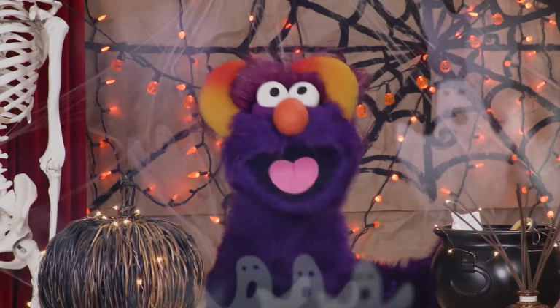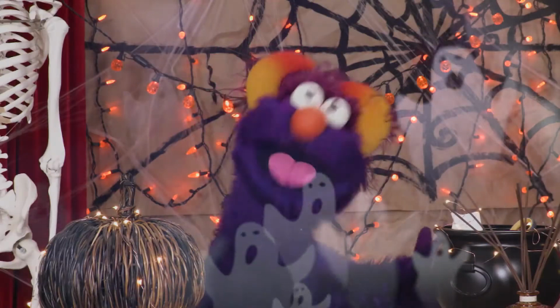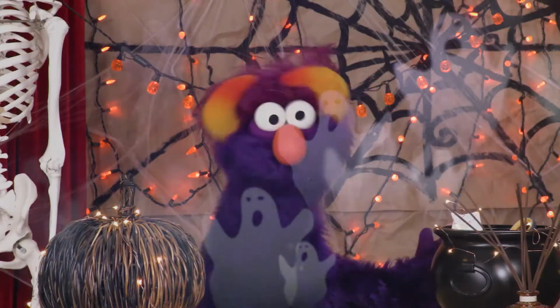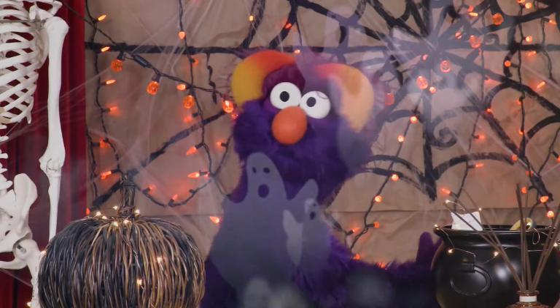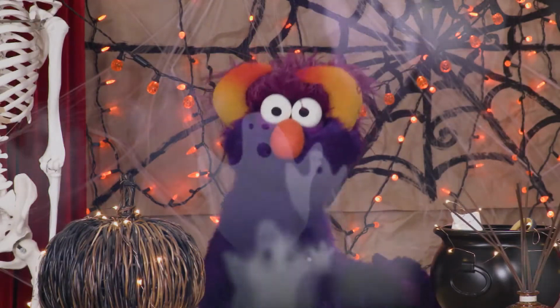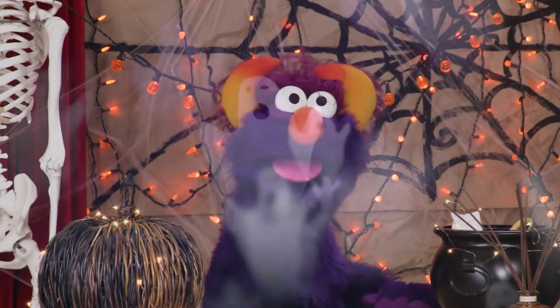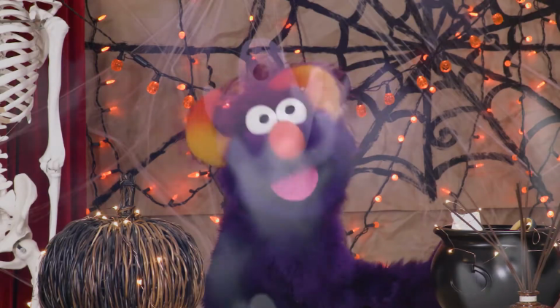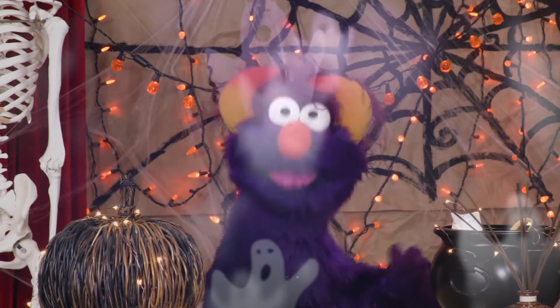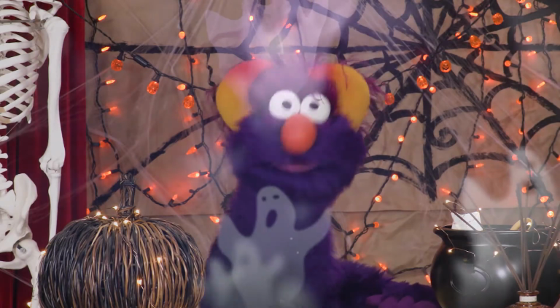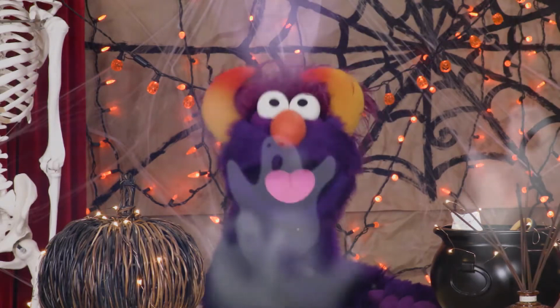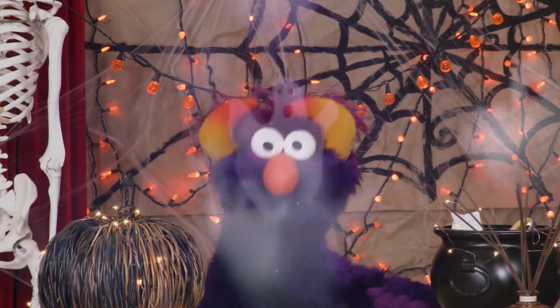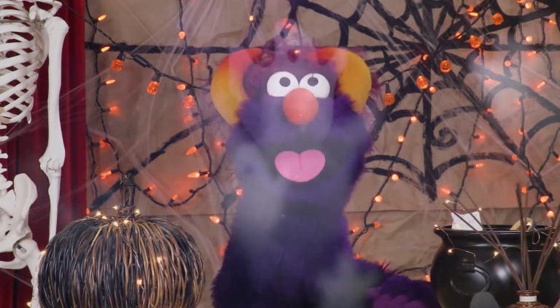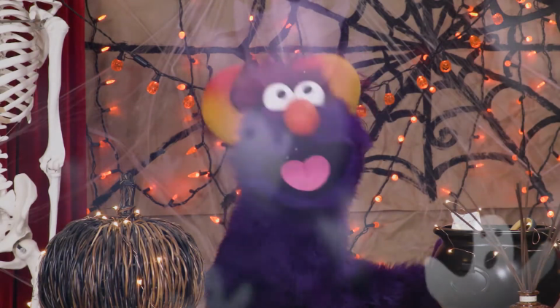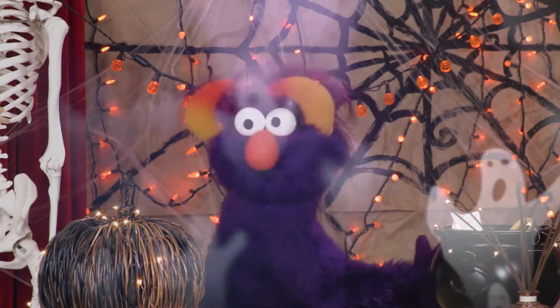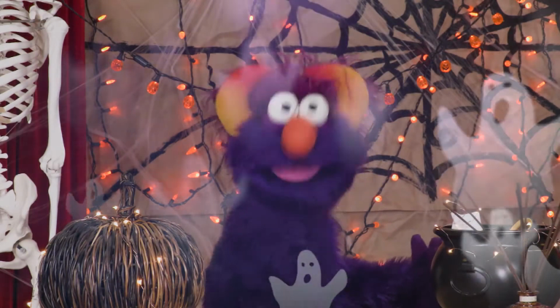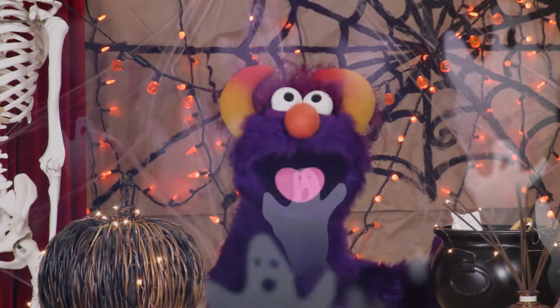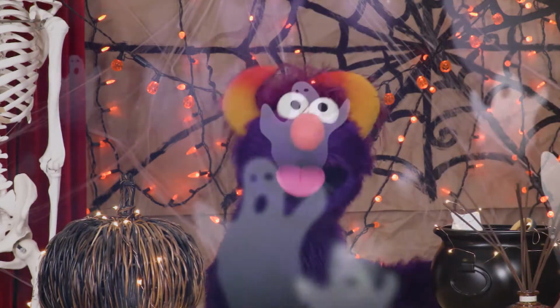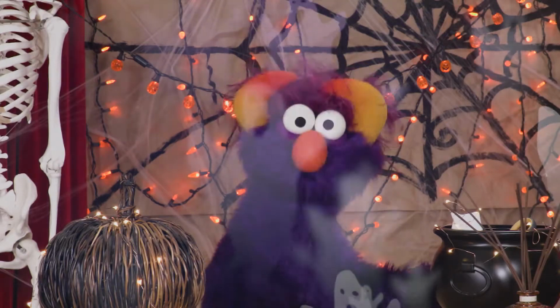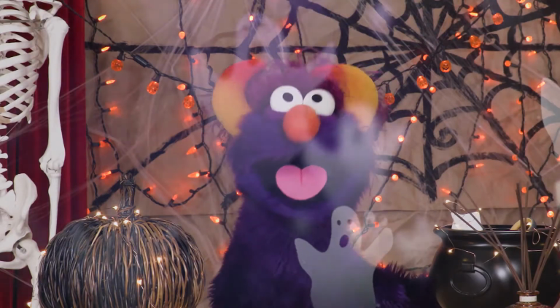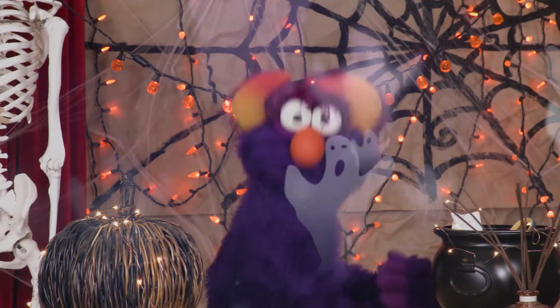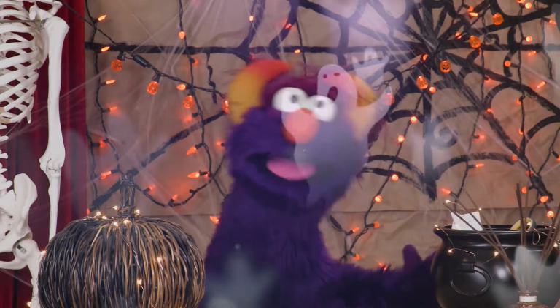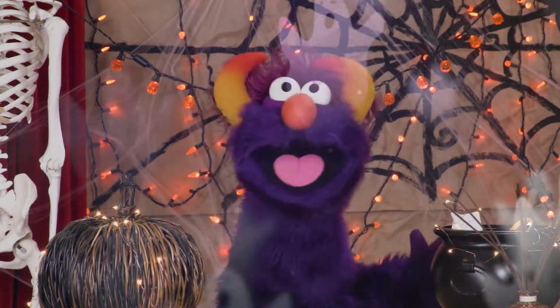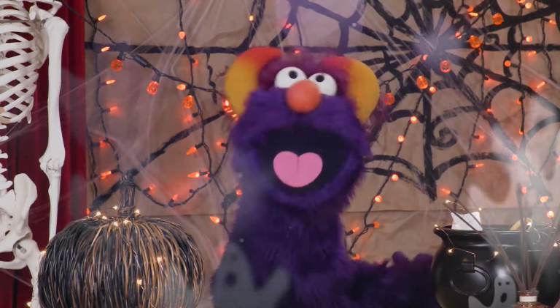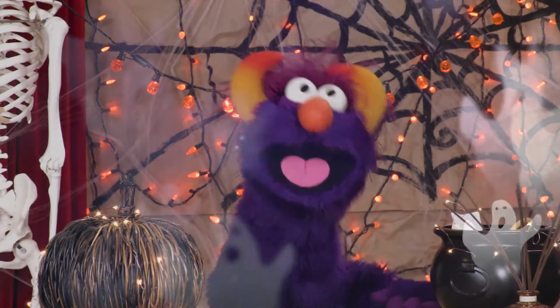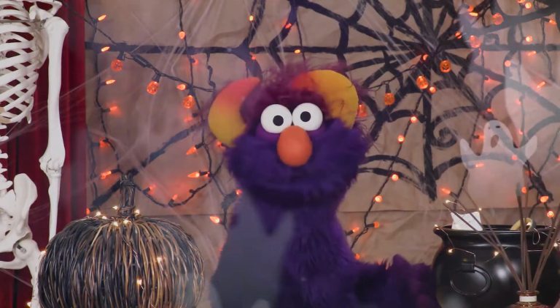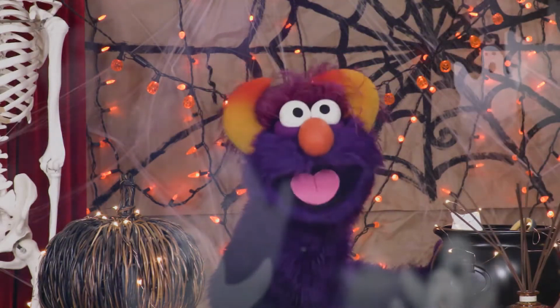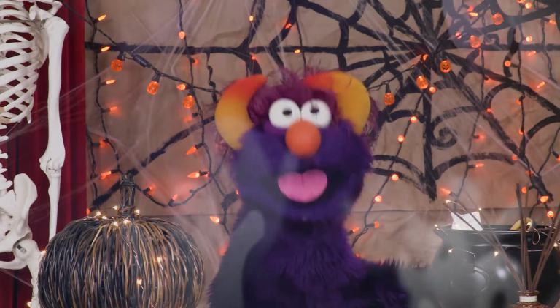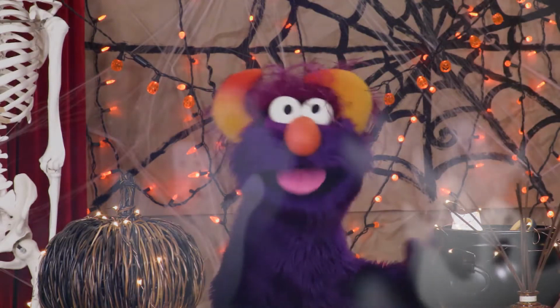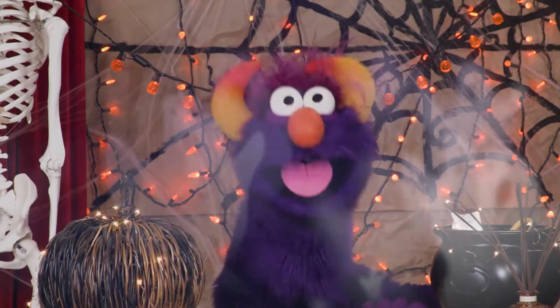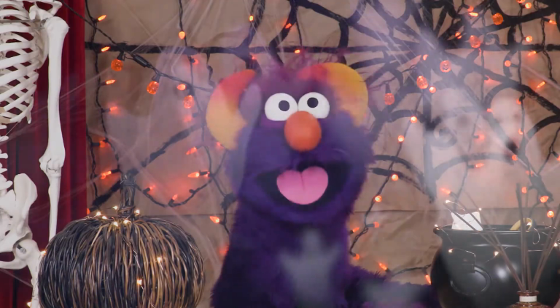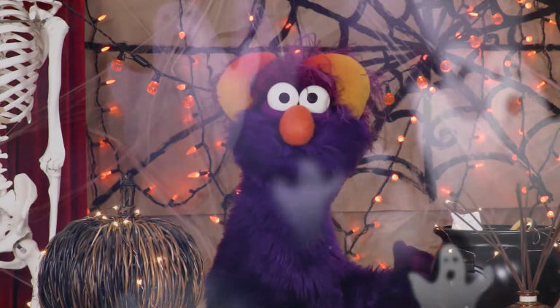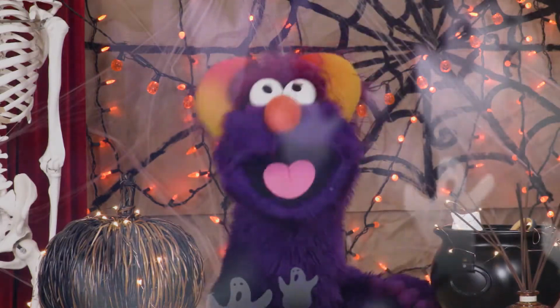Today we're going to make ghosts that fly. You're not afraid of ghosts, are you children? You won't be after we make these together. You'll see. They're just tissue paper — they can't hurt you.